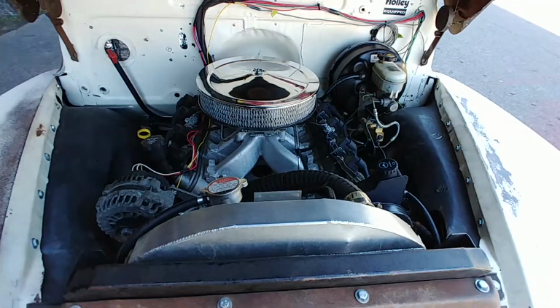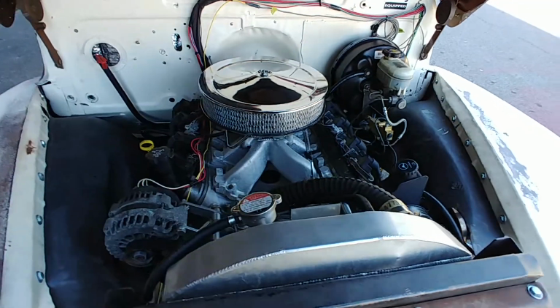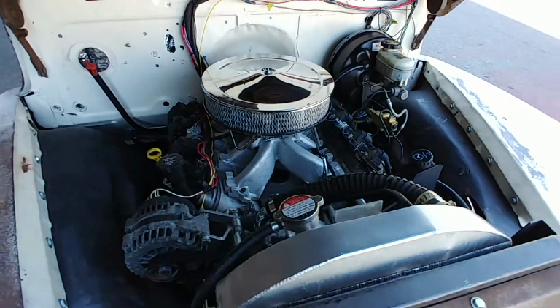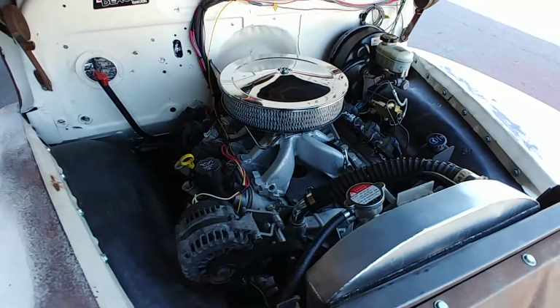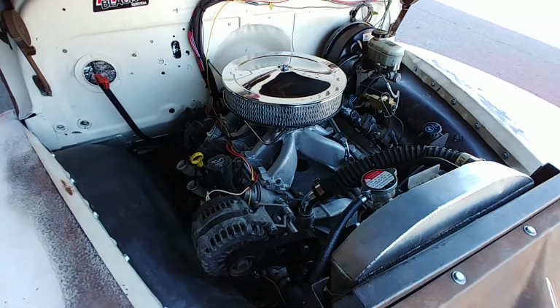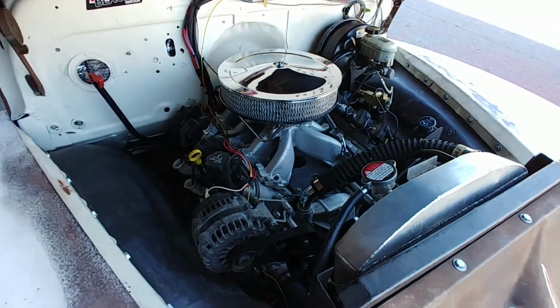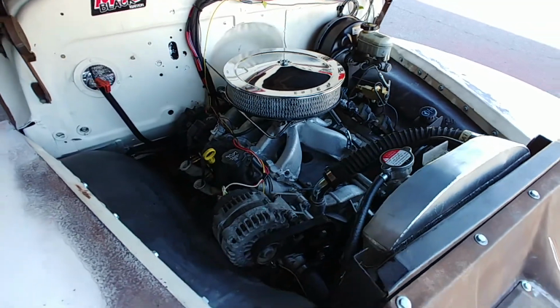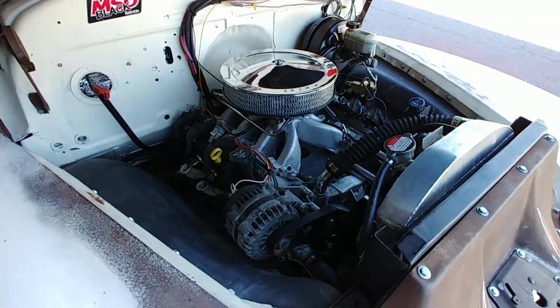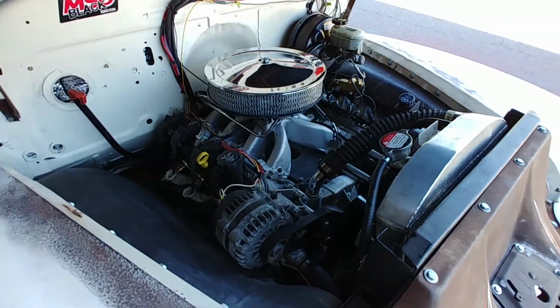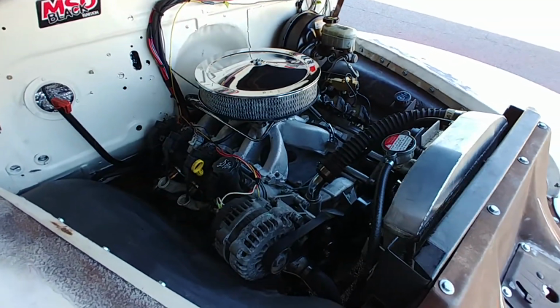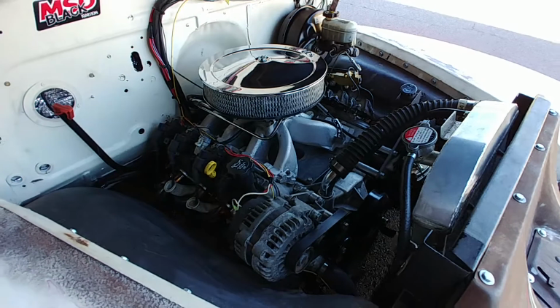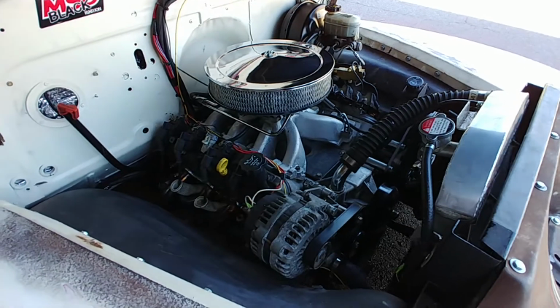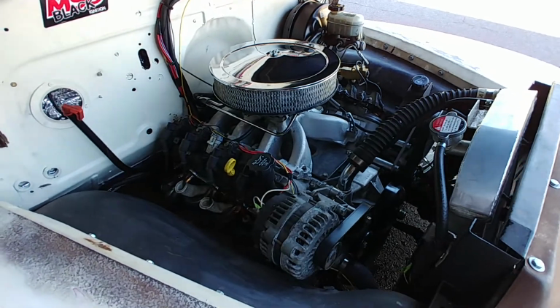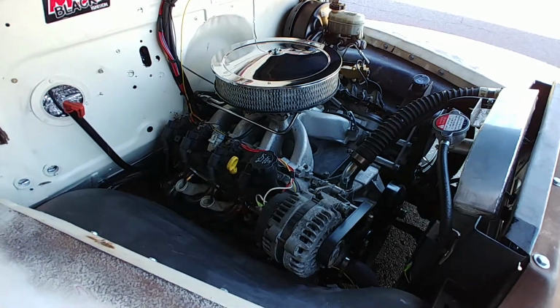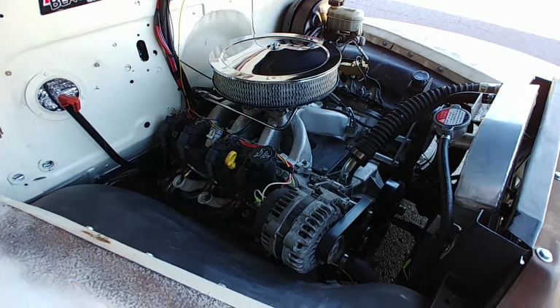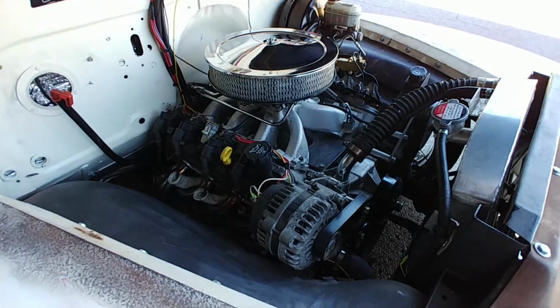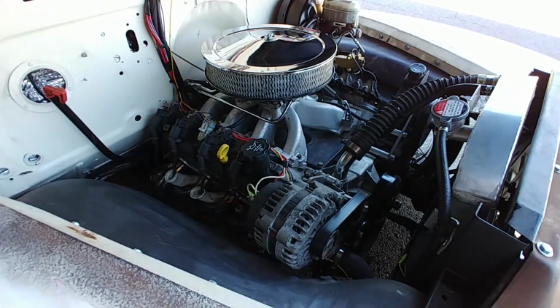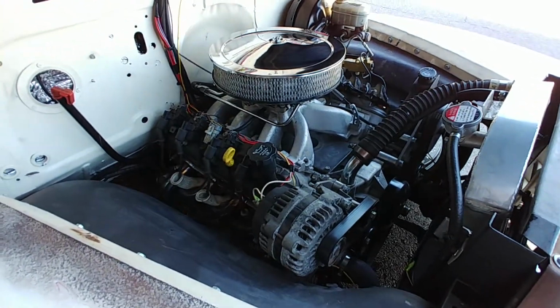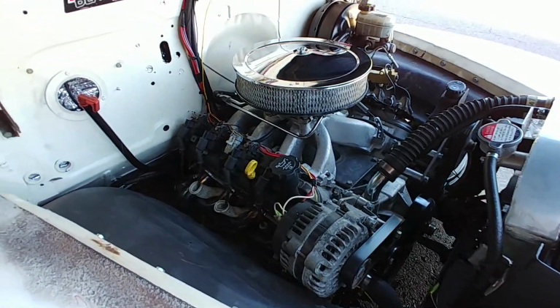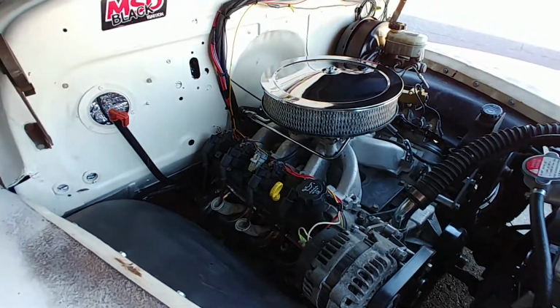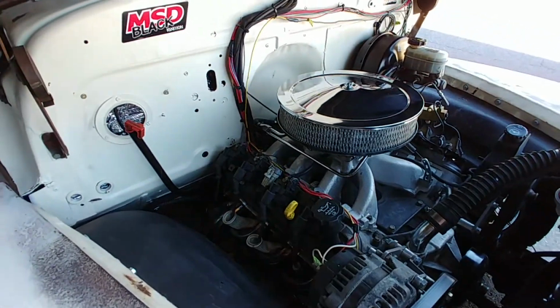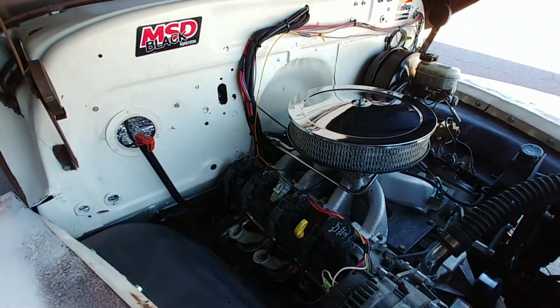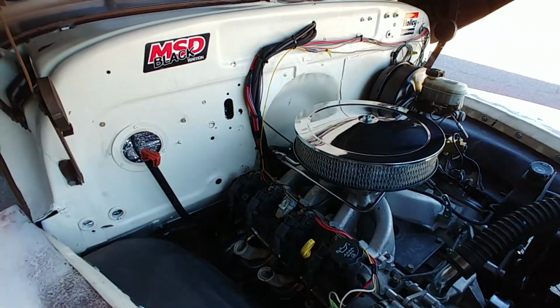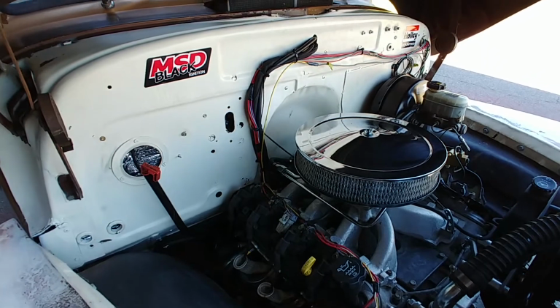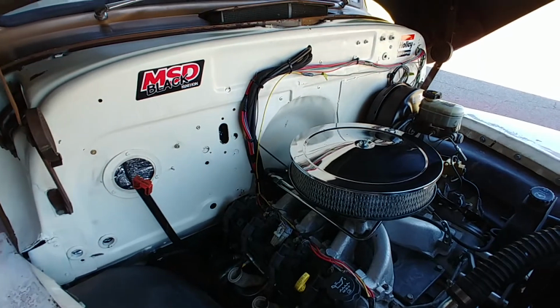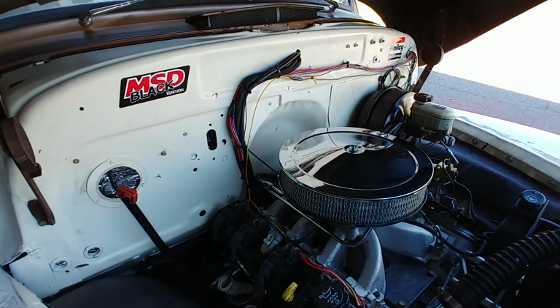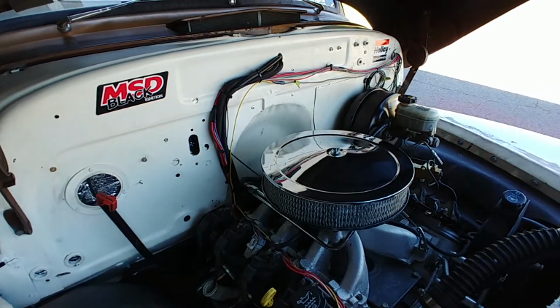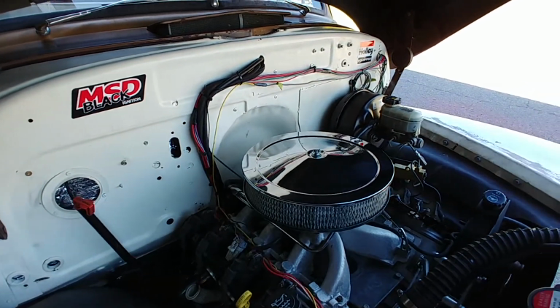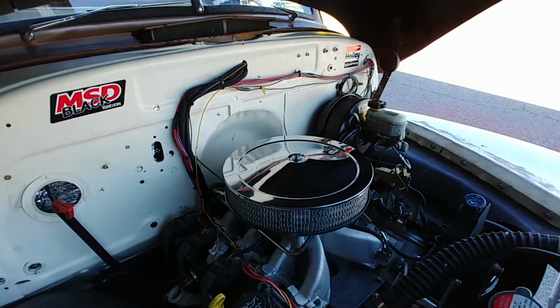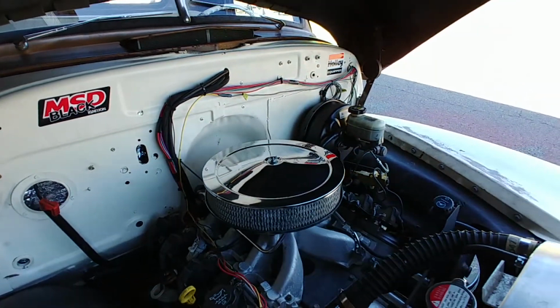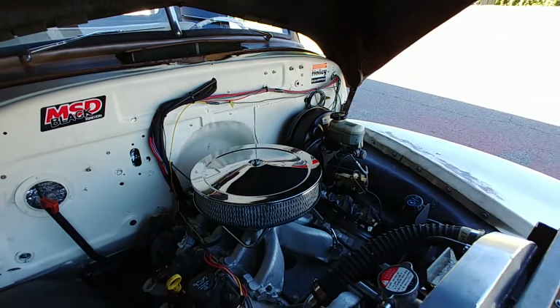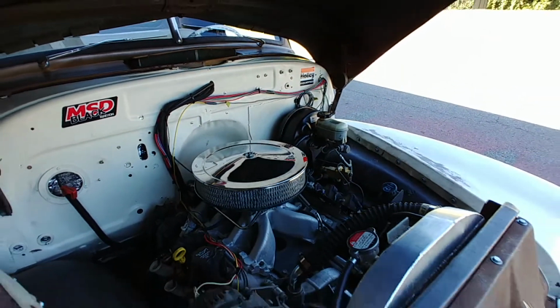Truck is sitting on a modern frame as well — S10 chassis. Power steering, power disc brakes. You can see the new wiring harness there.